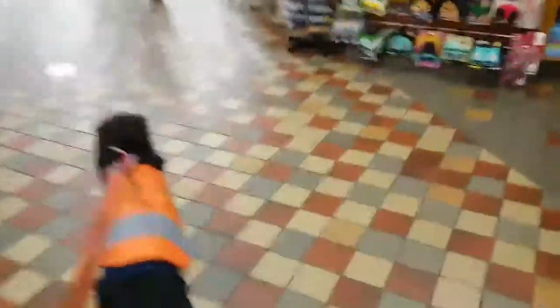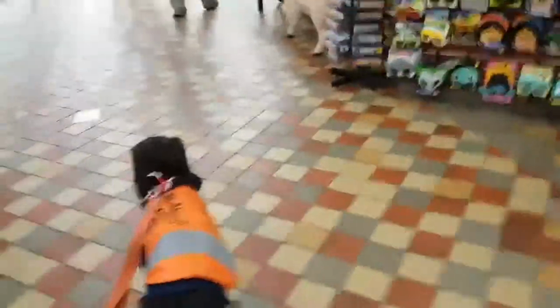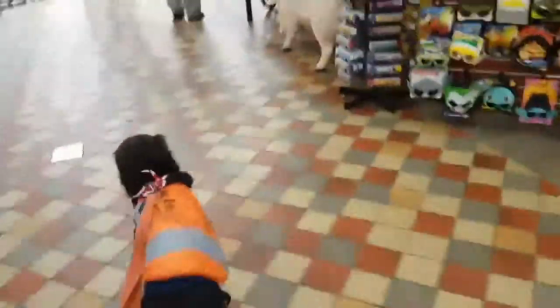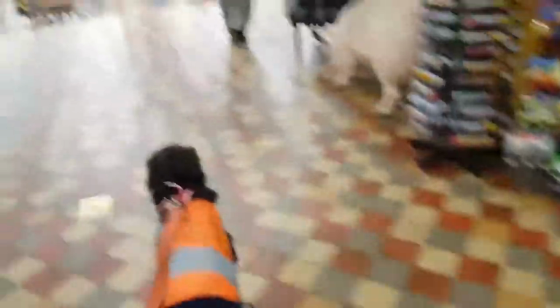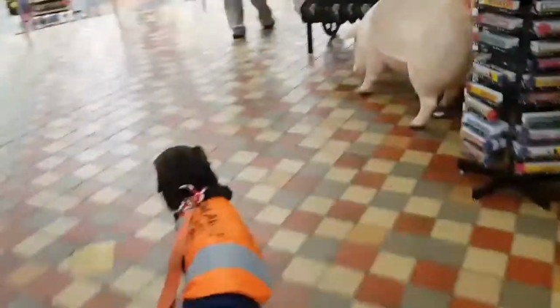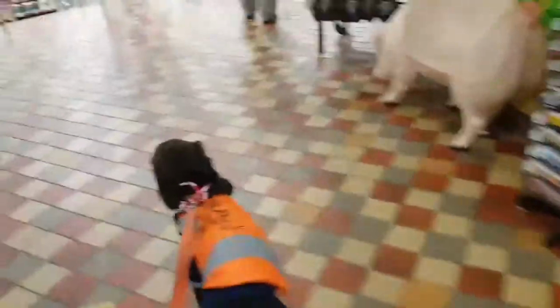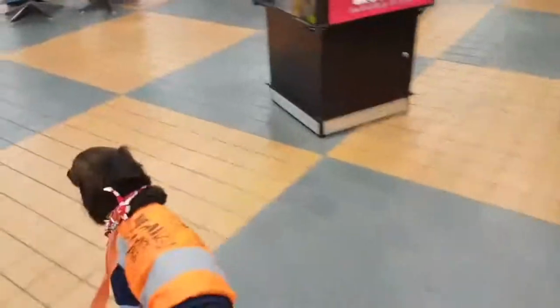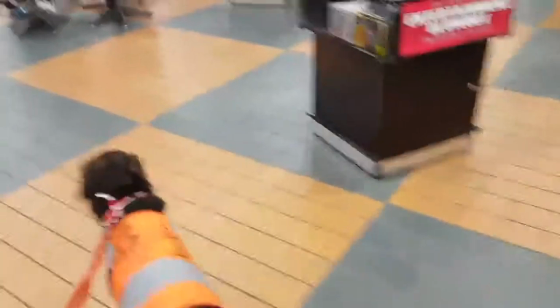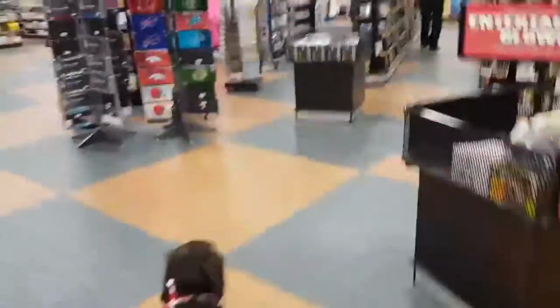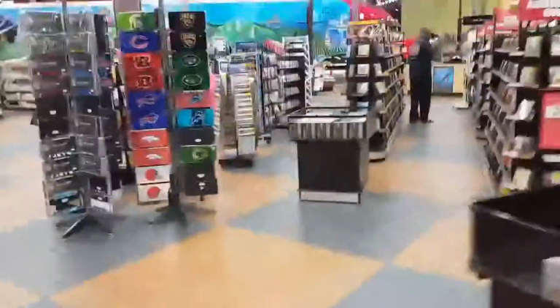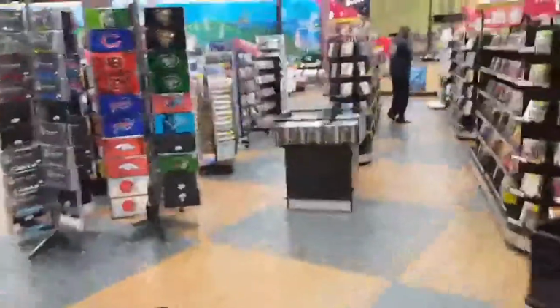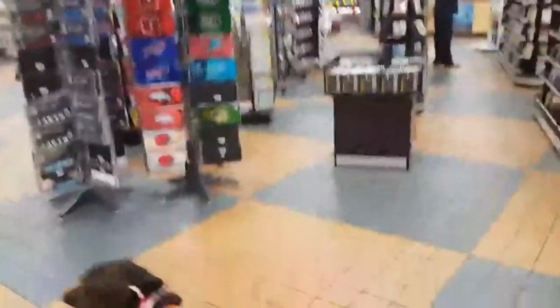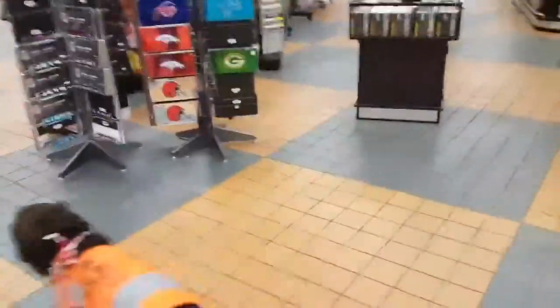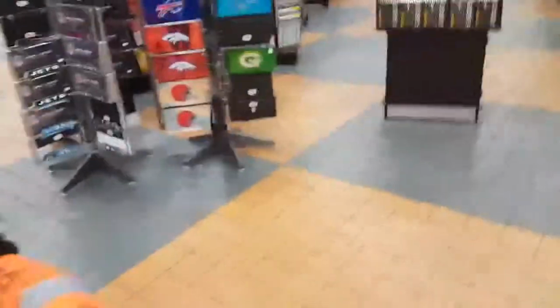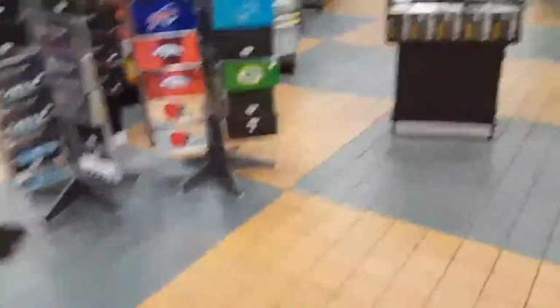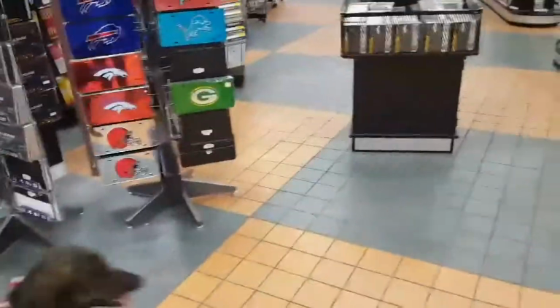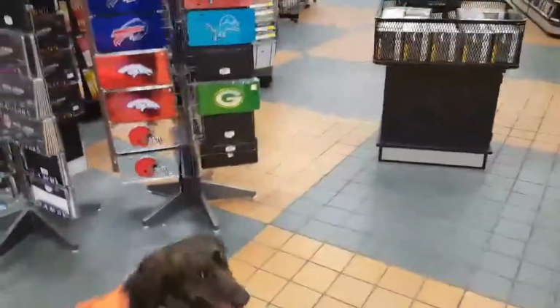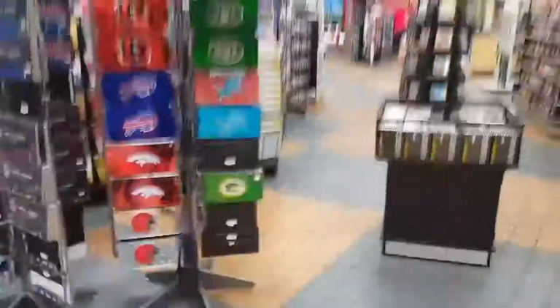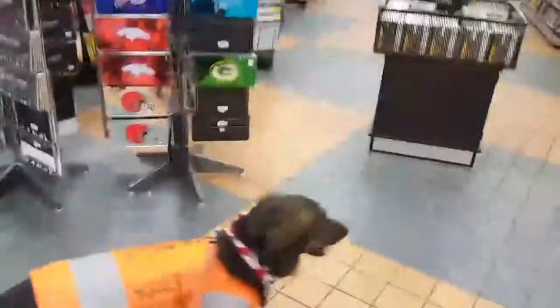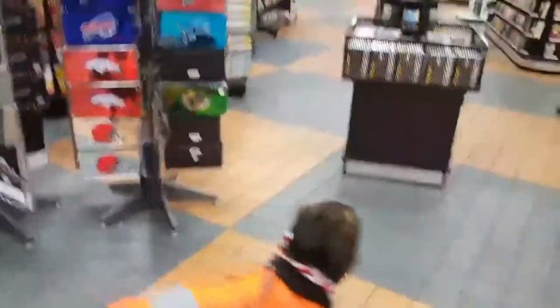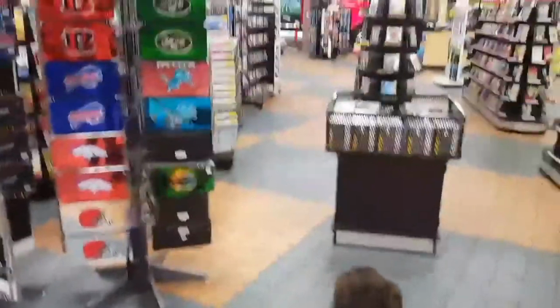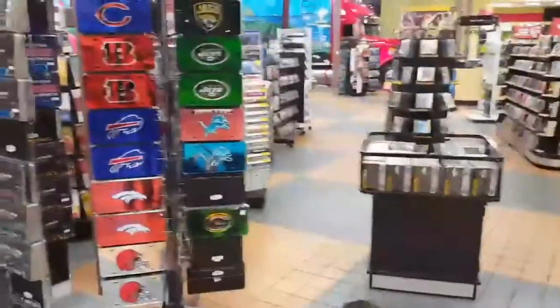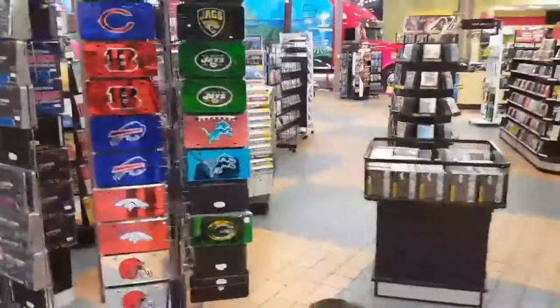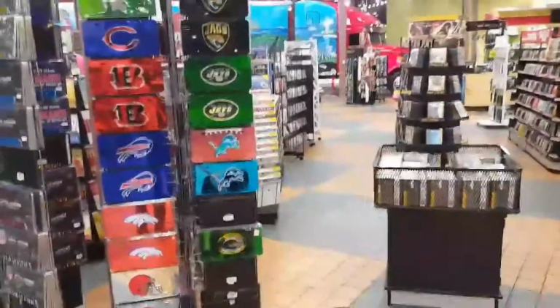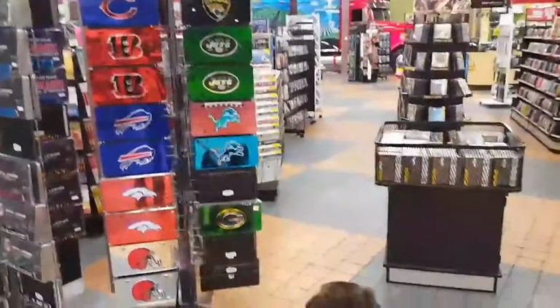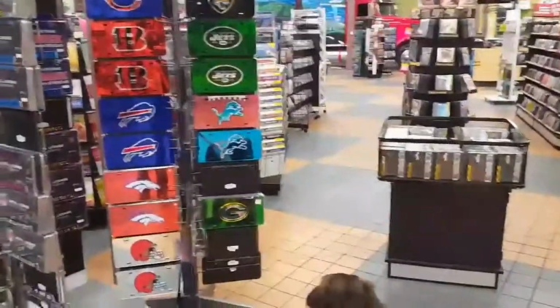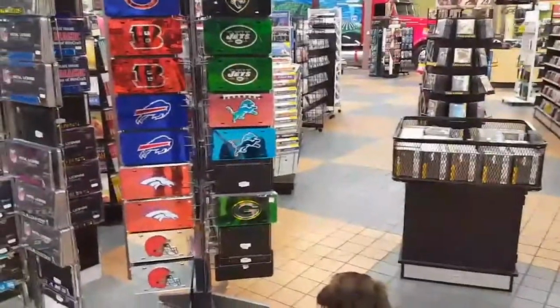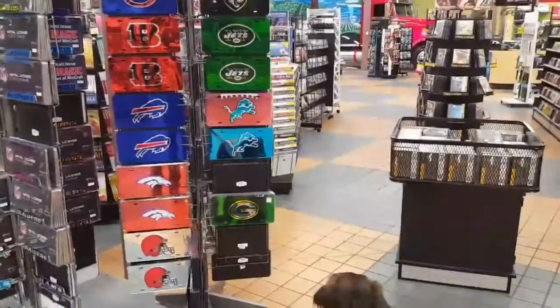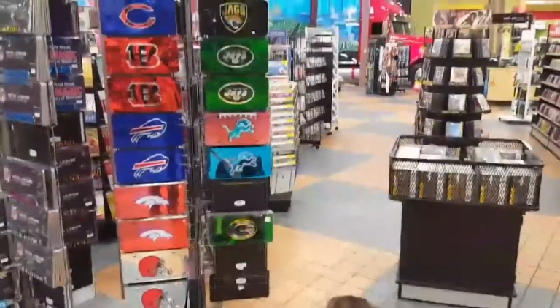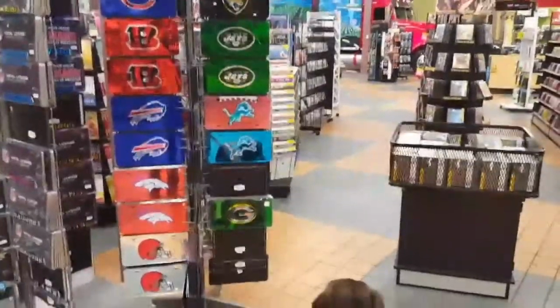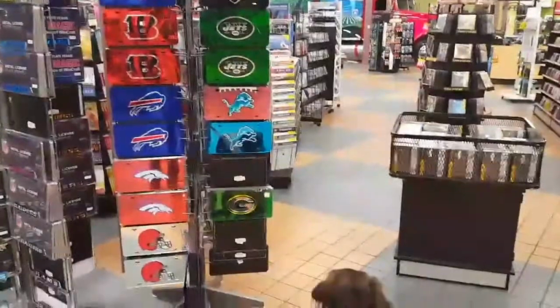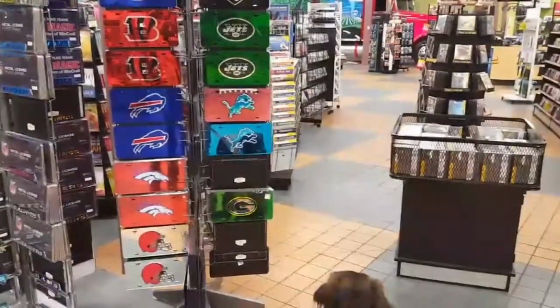Look Haley, there are some license plates for football — you want to check out your football plates? Yeah, I don't see anything for the Vikings, or the Saints, or the Seahawks, or the Steelers.